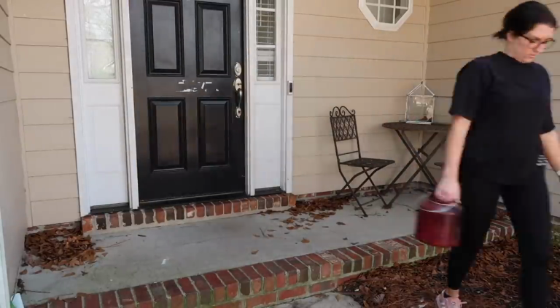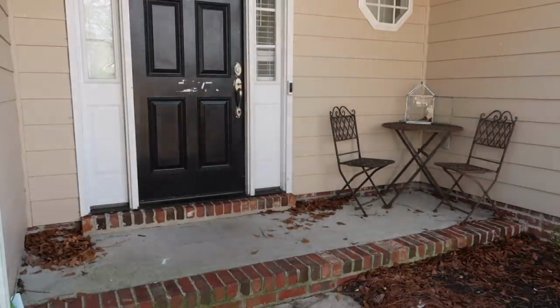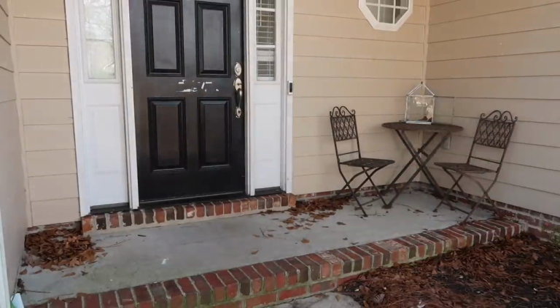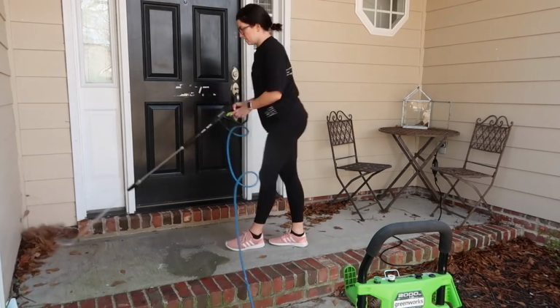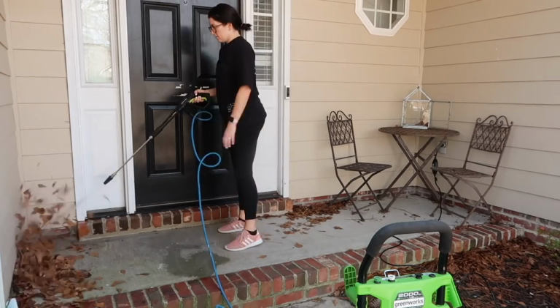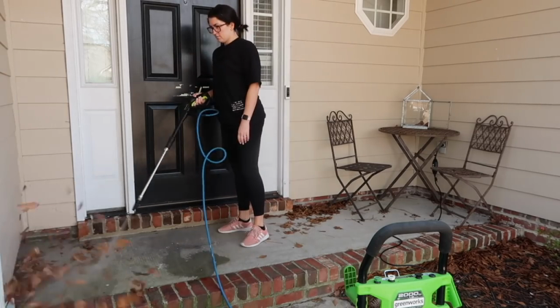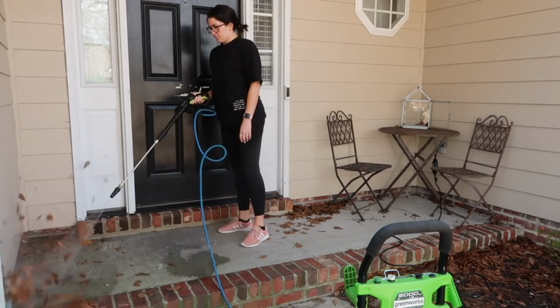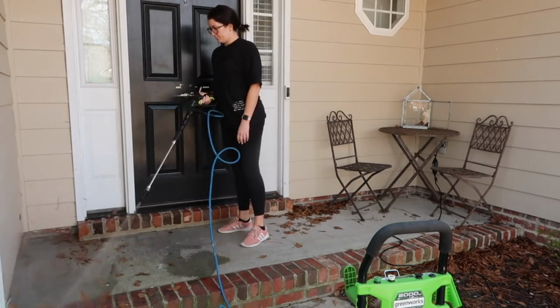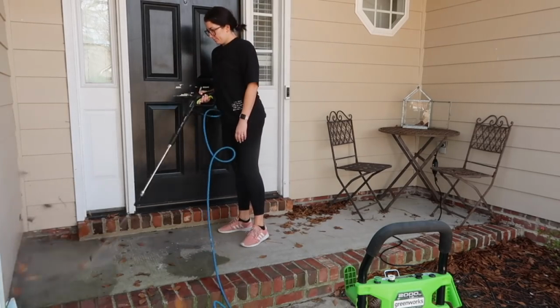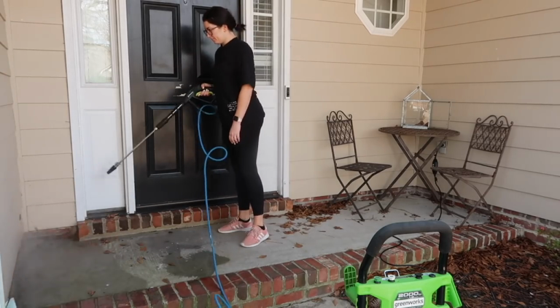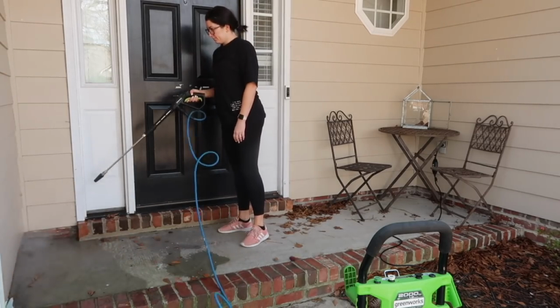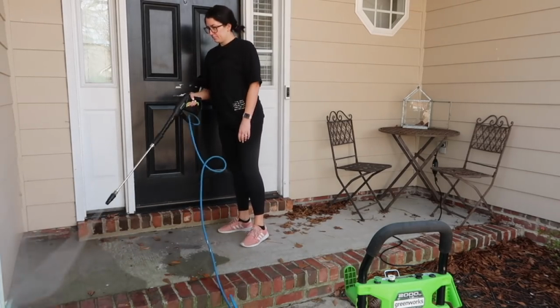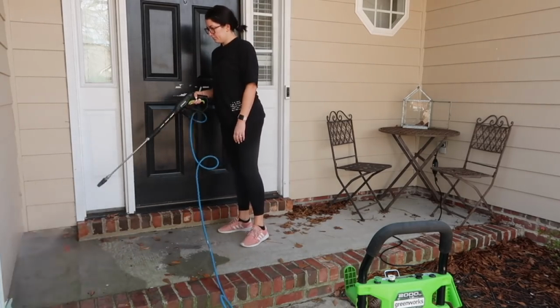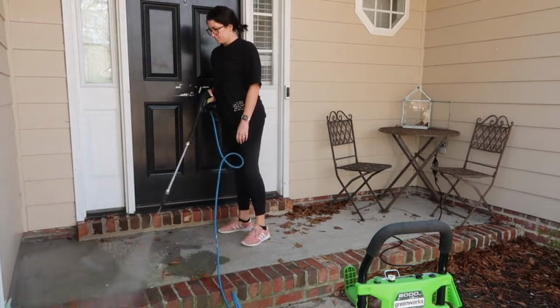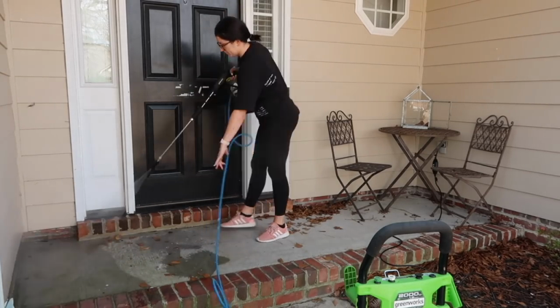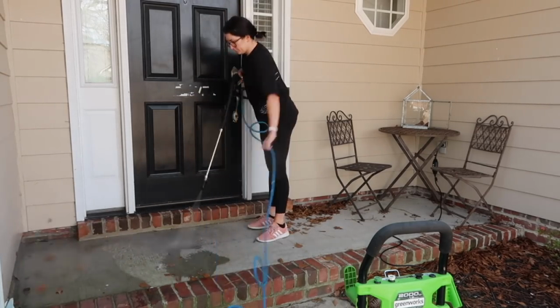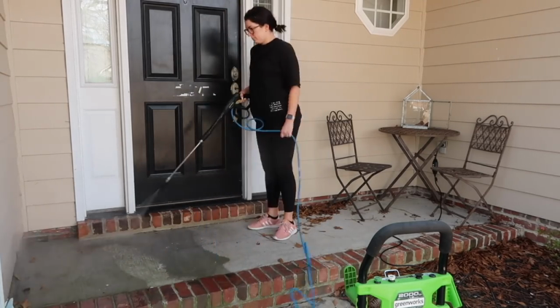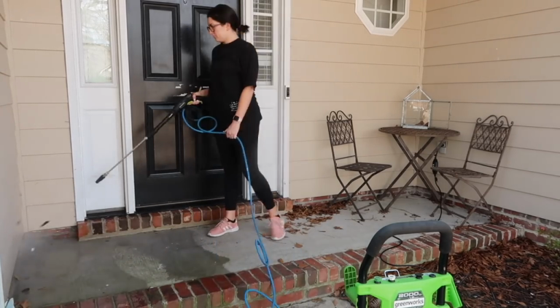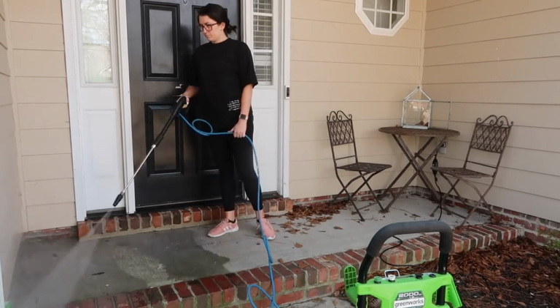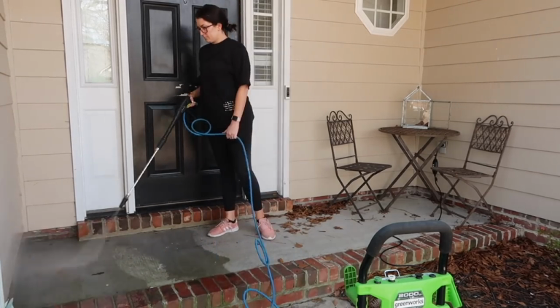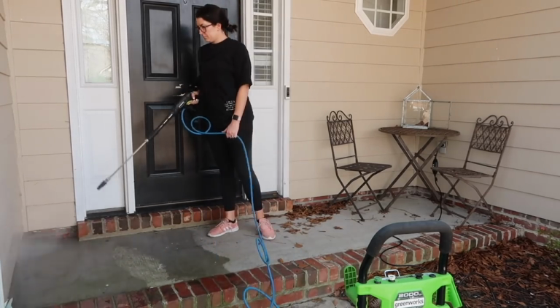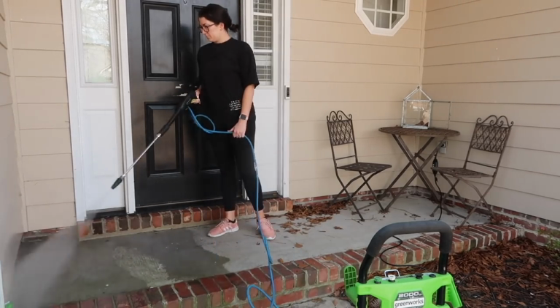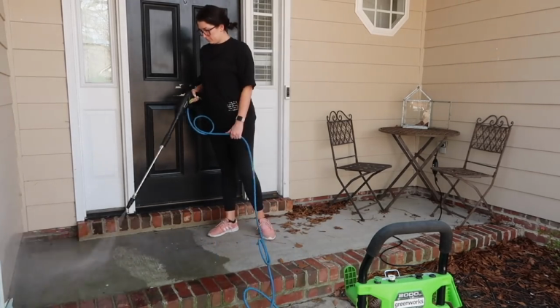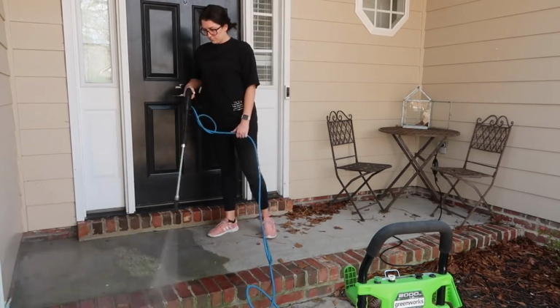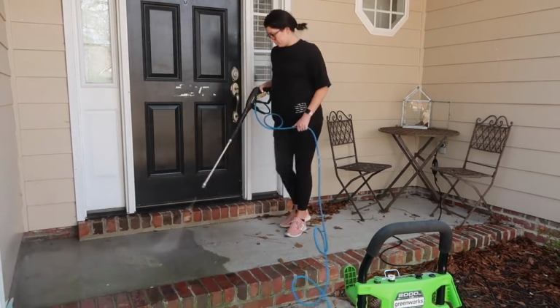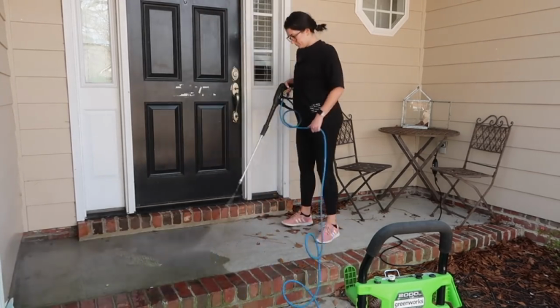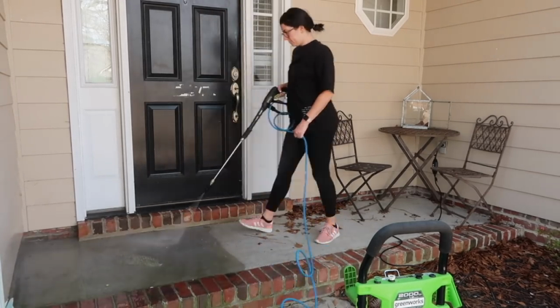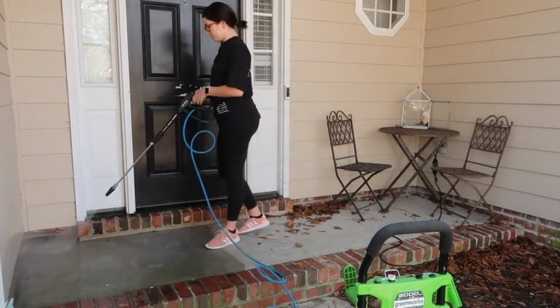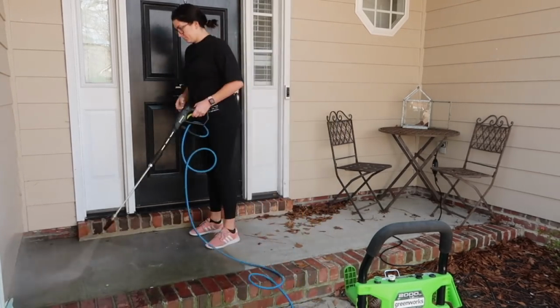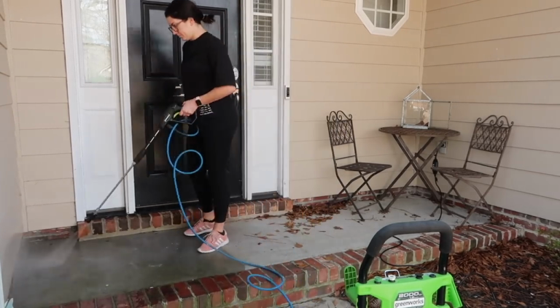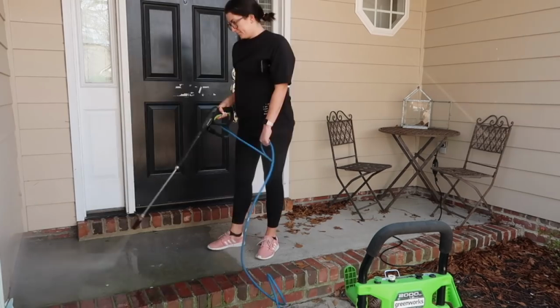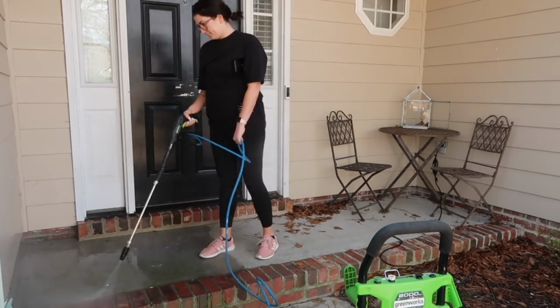Y'all should be proud of me — I actually wore shoes to pressure wash today, mostly because I knew people would yell at me on the internet if I didn't.